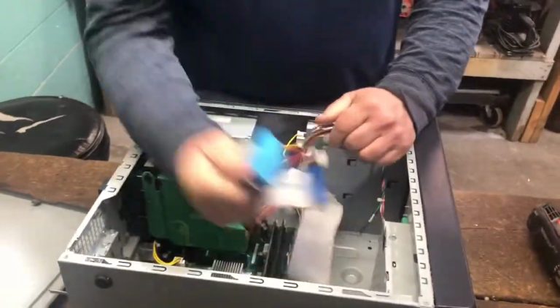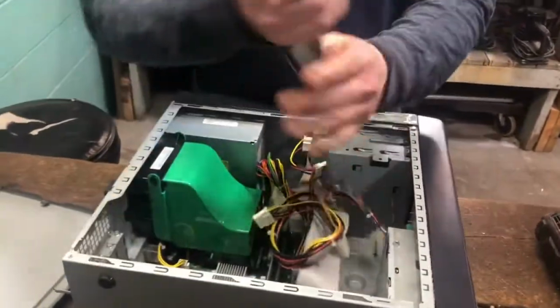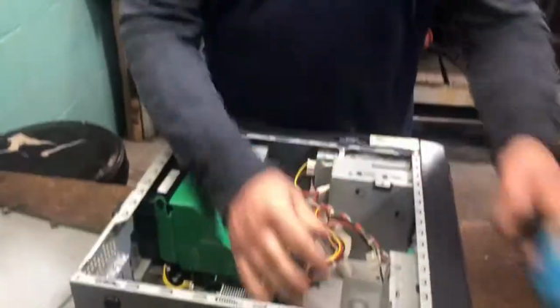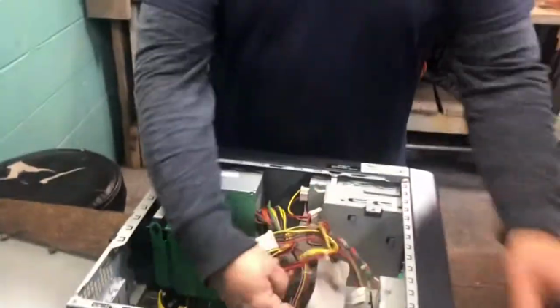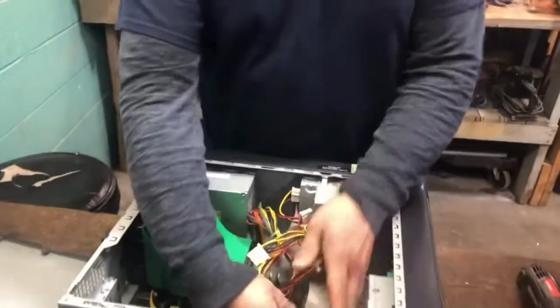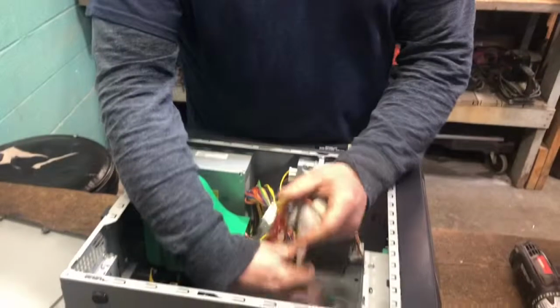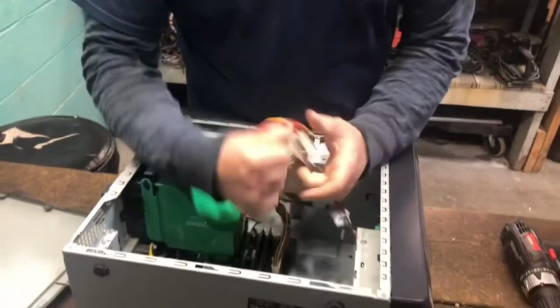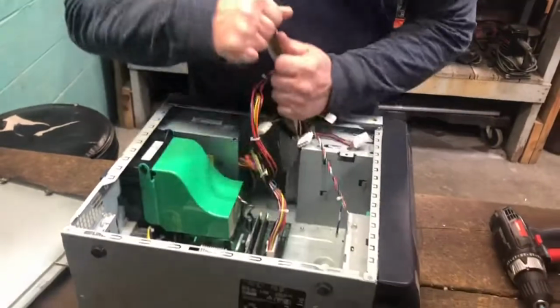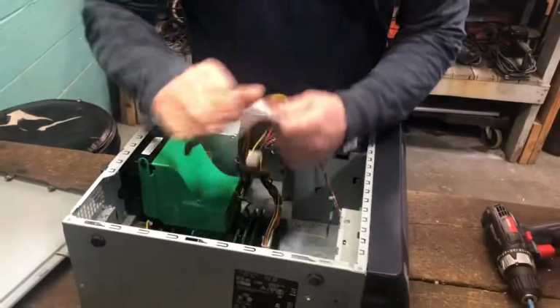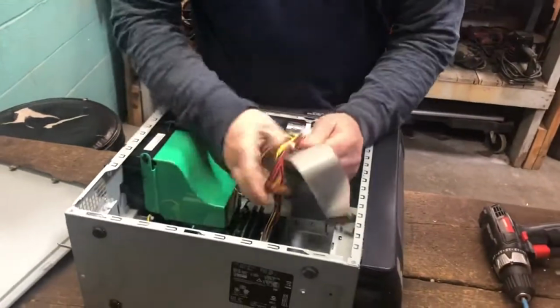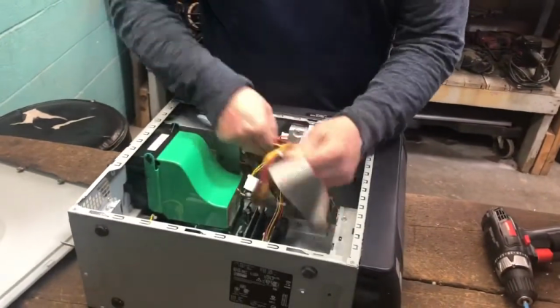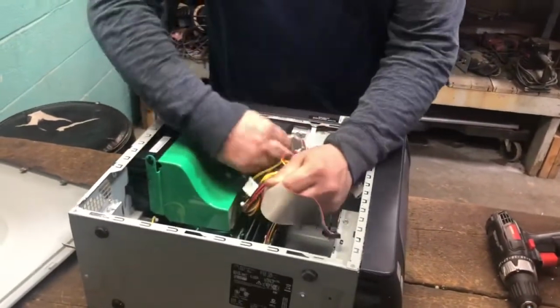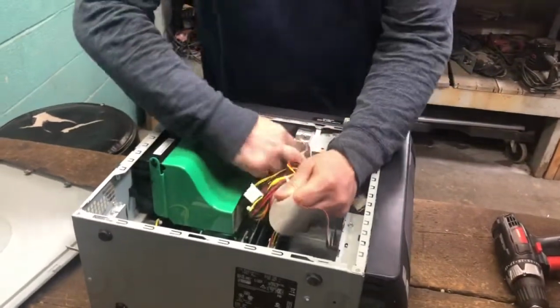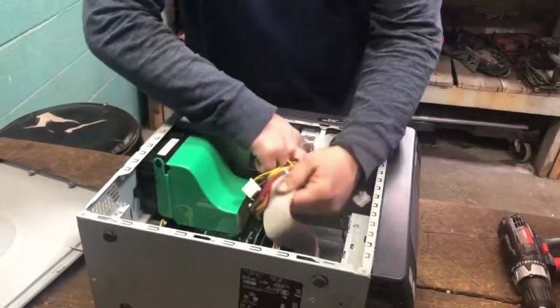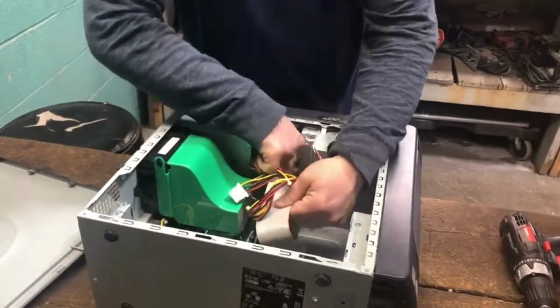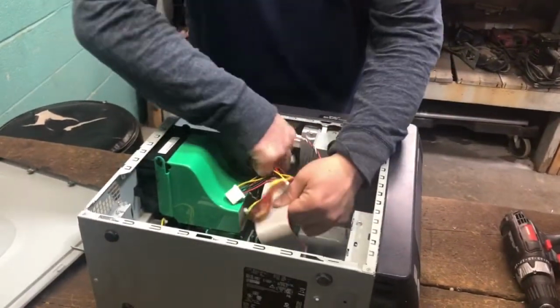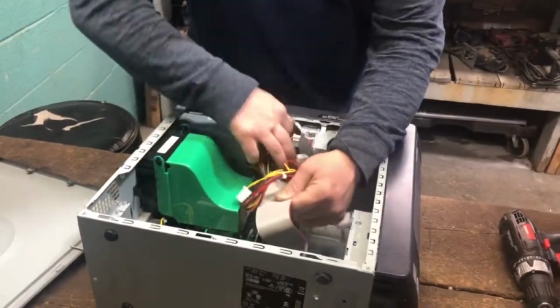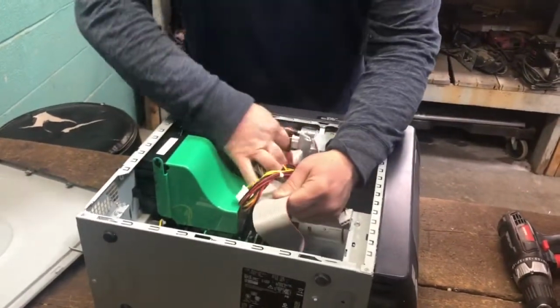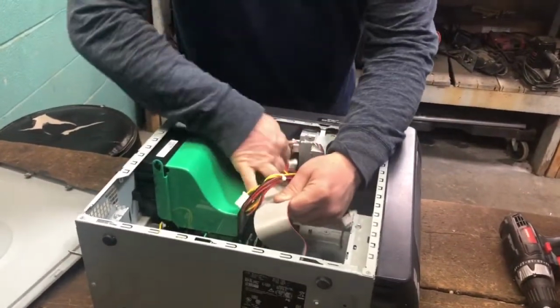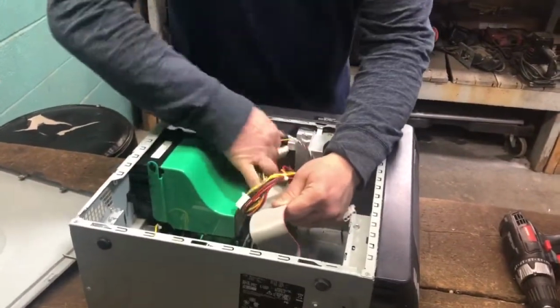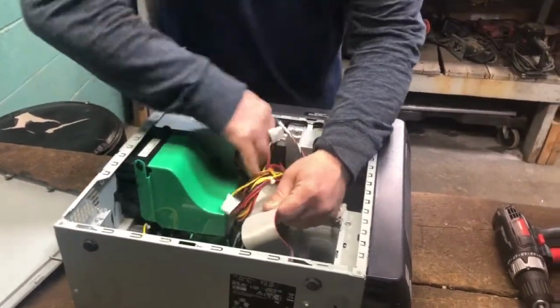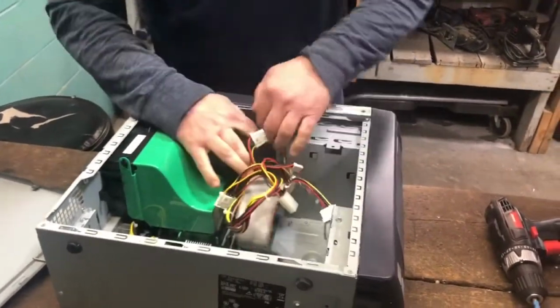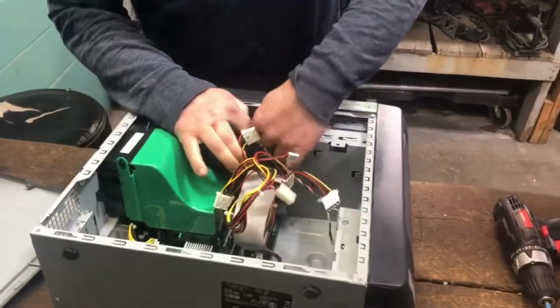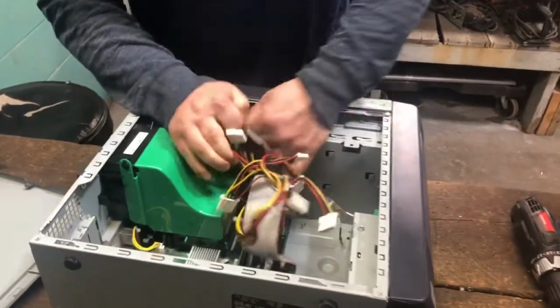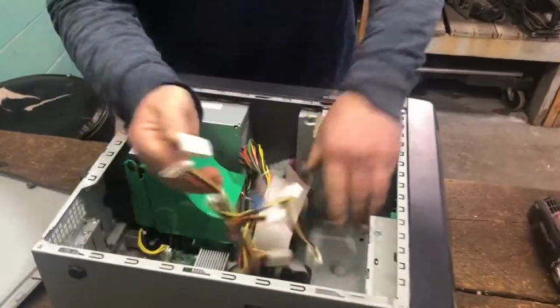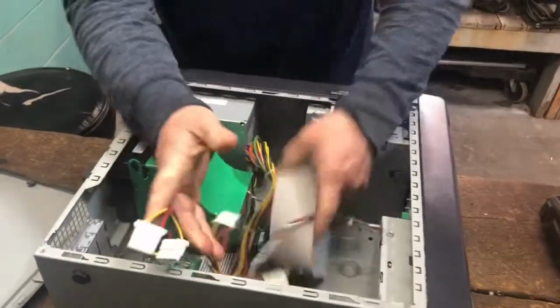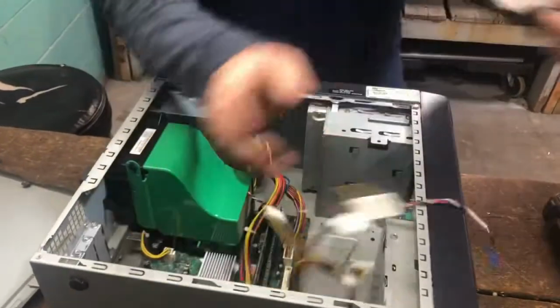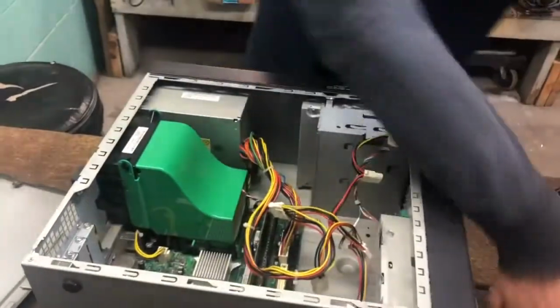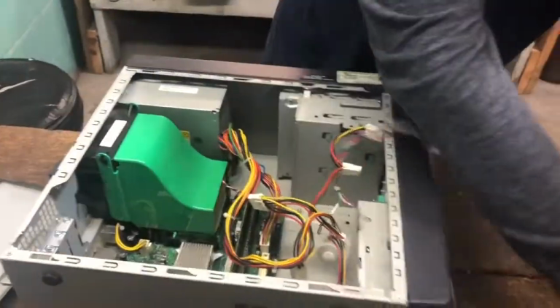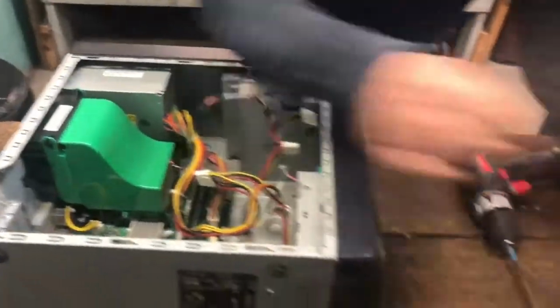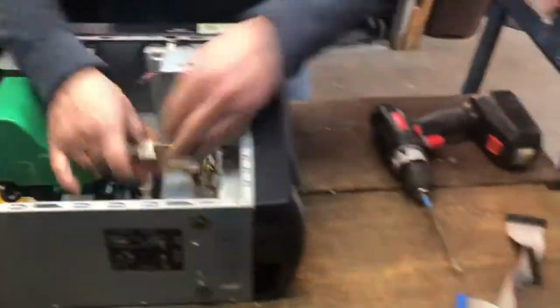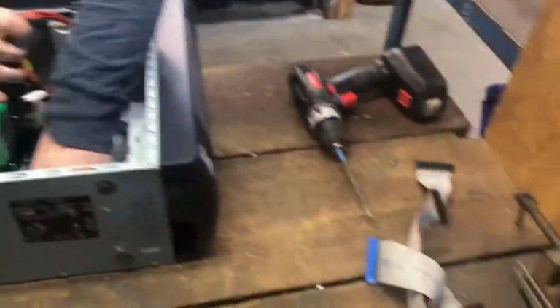So the first thing we're going to do is we're going to separate the wires. All the wires have a different value to them. I'm going to show you how to separate it all into a pile so we have all the components.